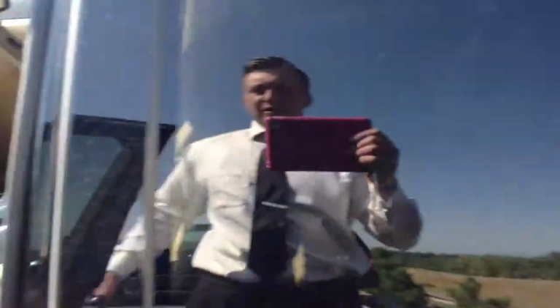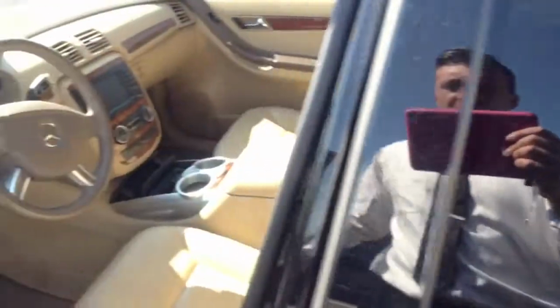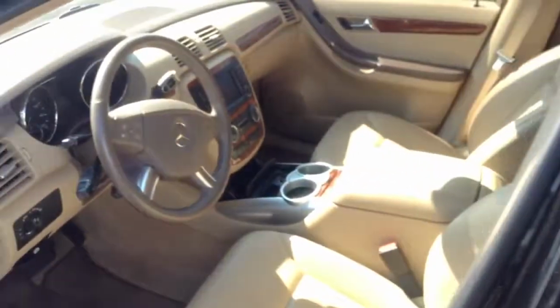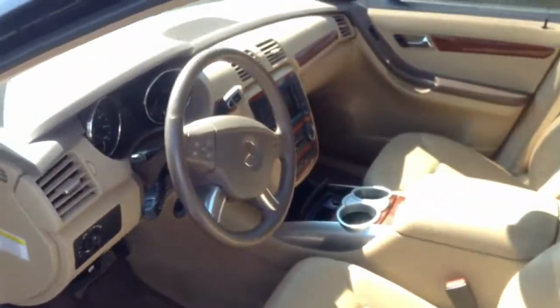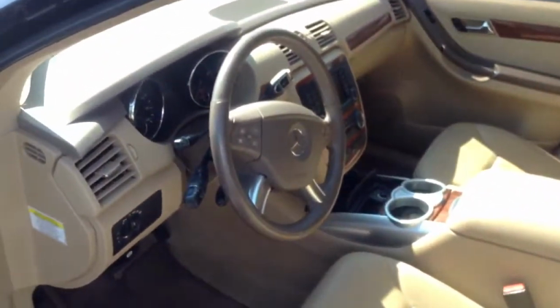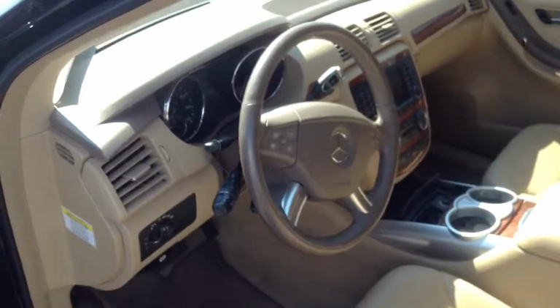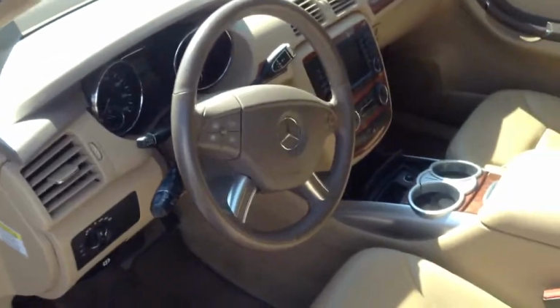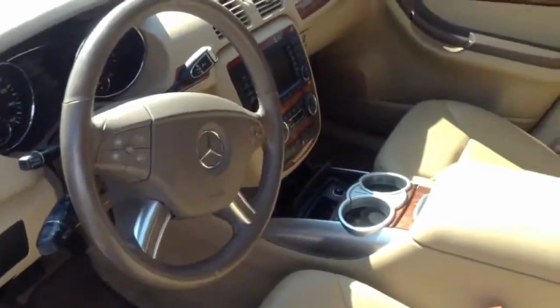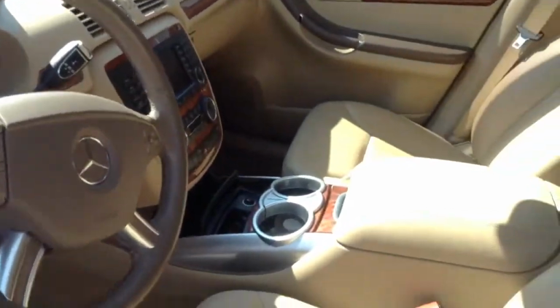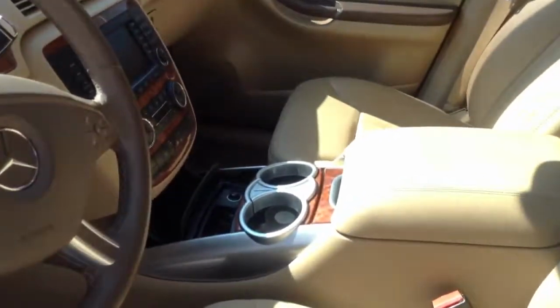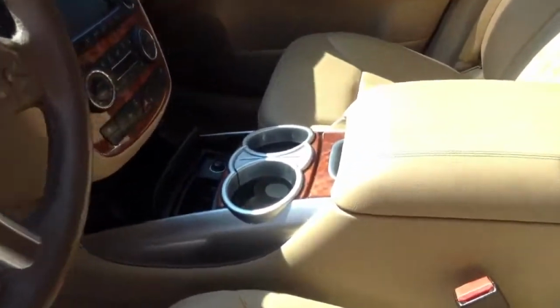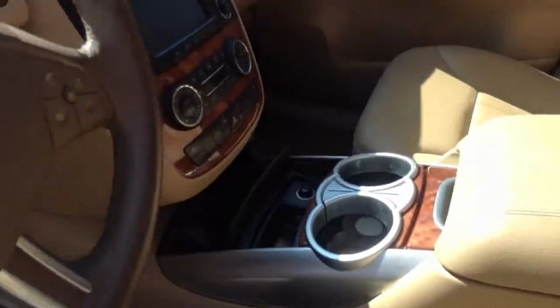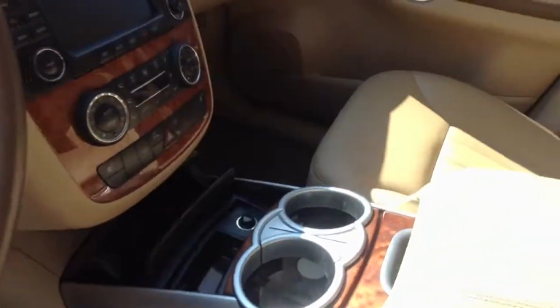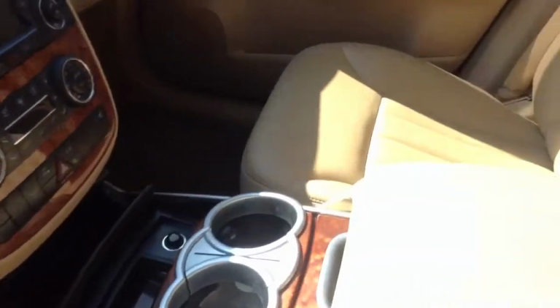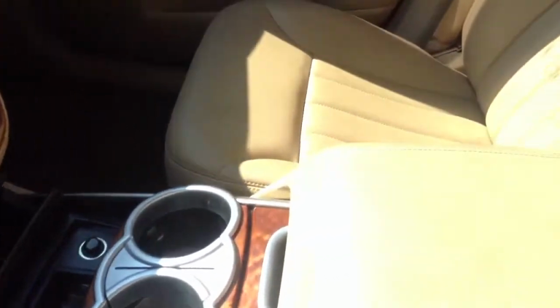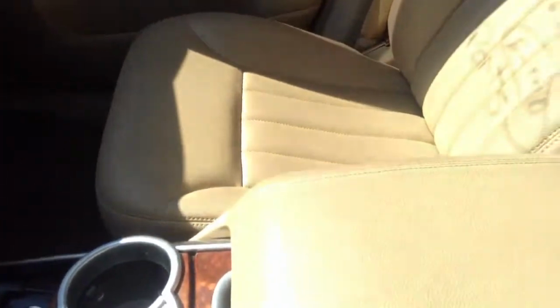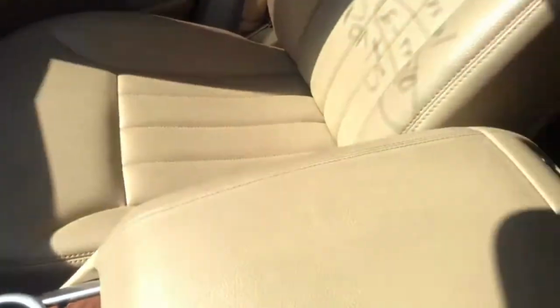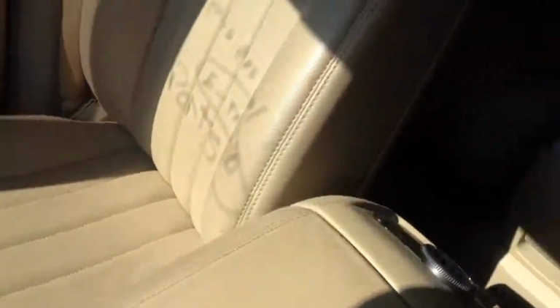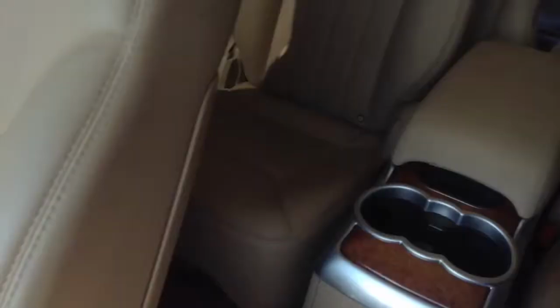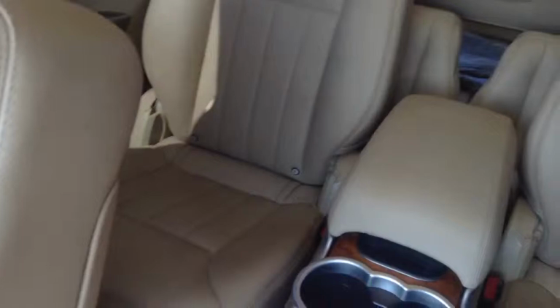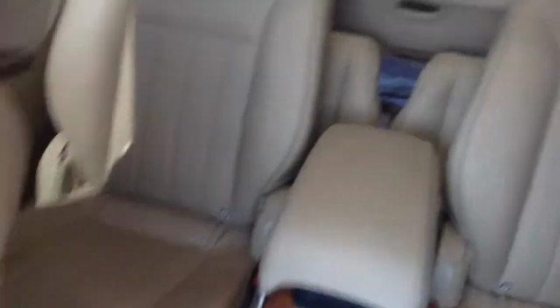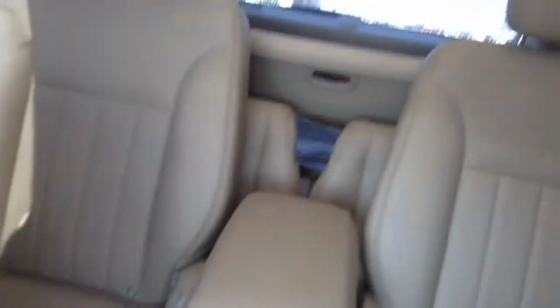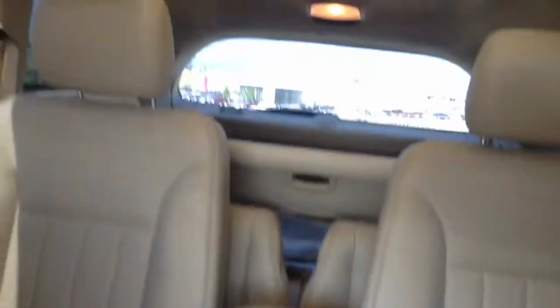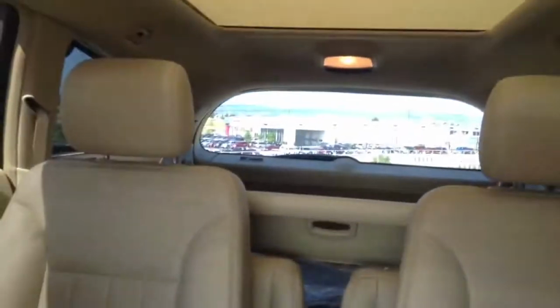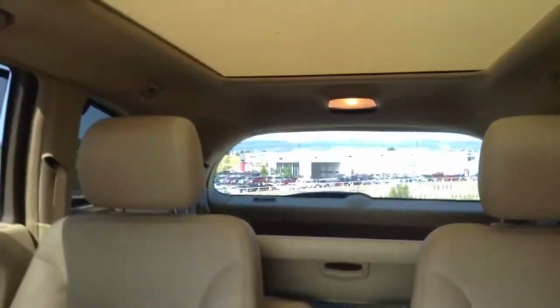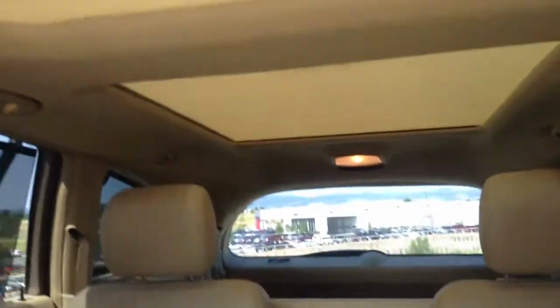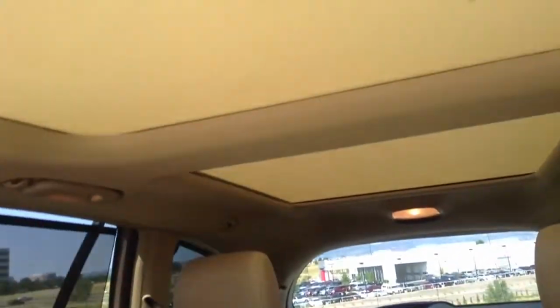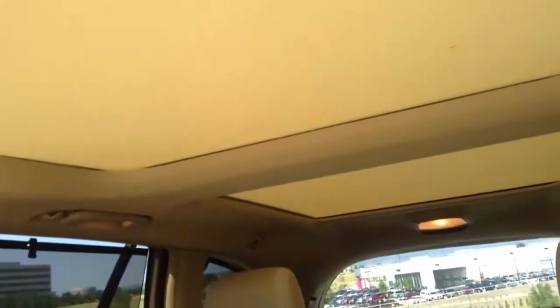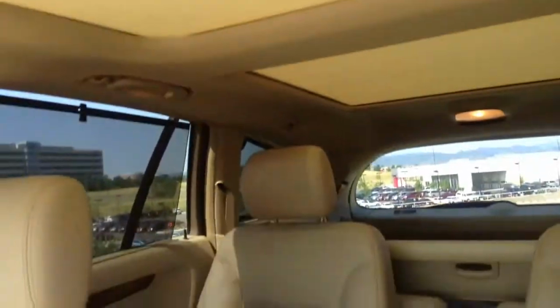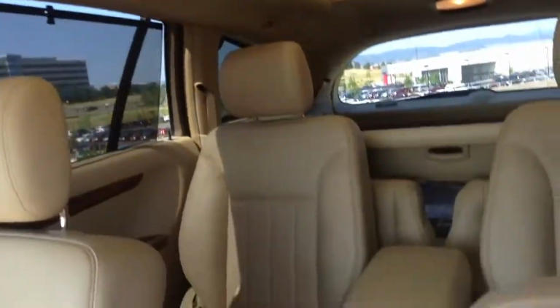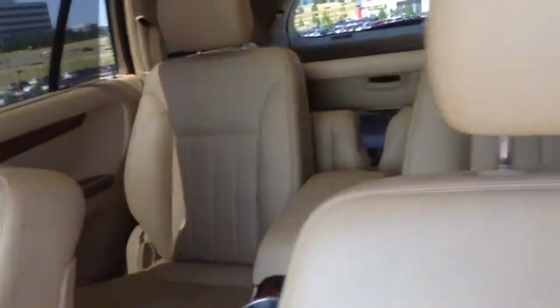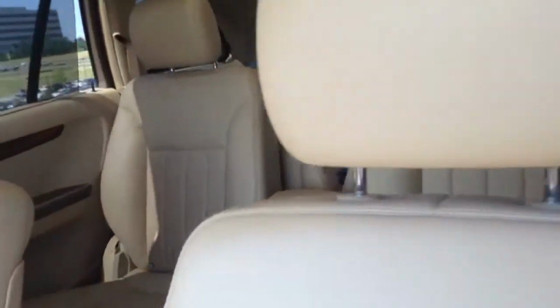Going to the interior of the vehicle — it doesn't smell of smoke or dog dander. They definitely kept it in good shape. It does have the two split roofs and the third row seat.